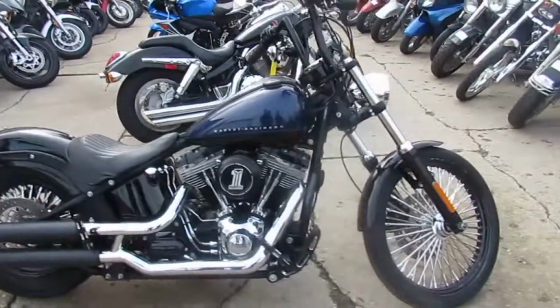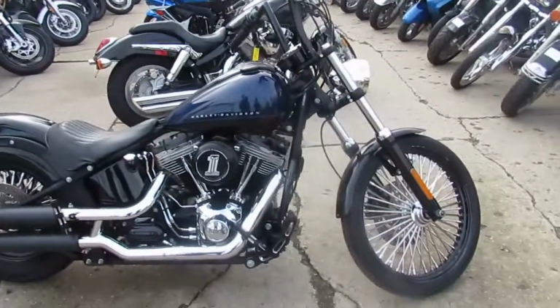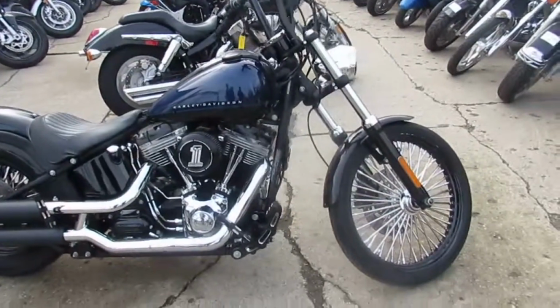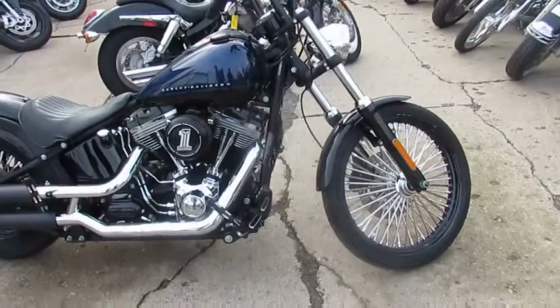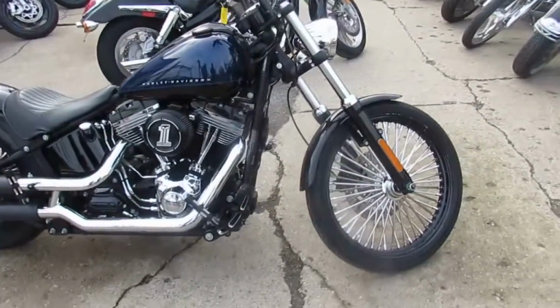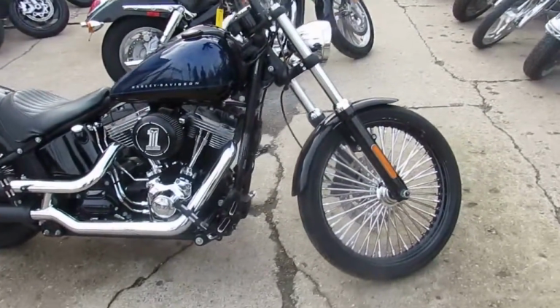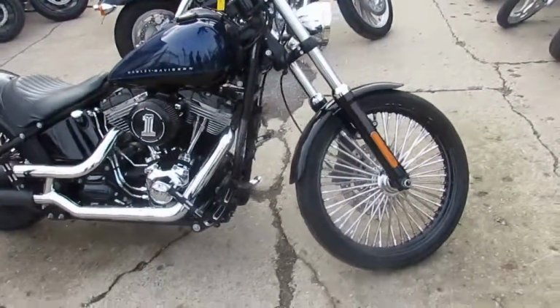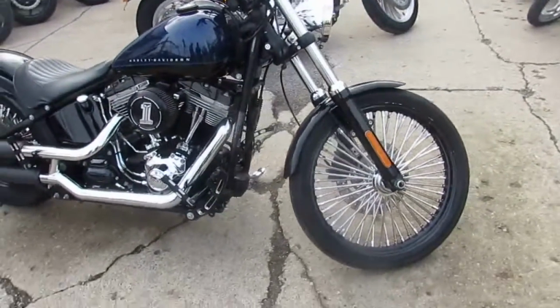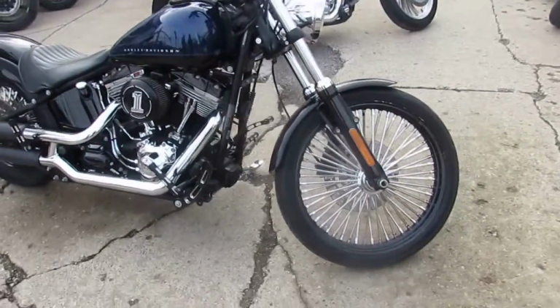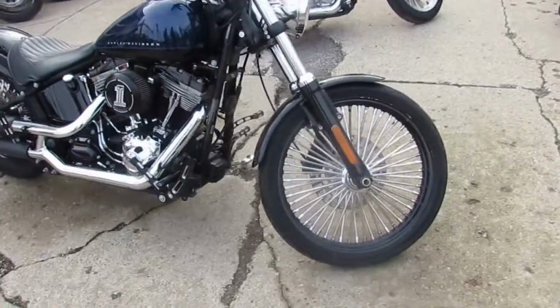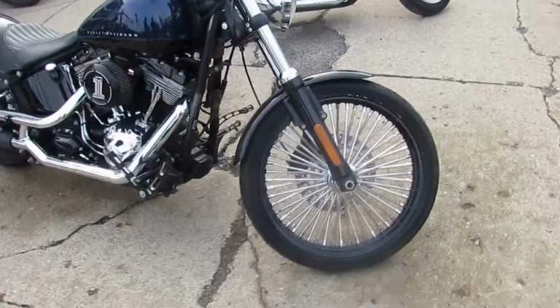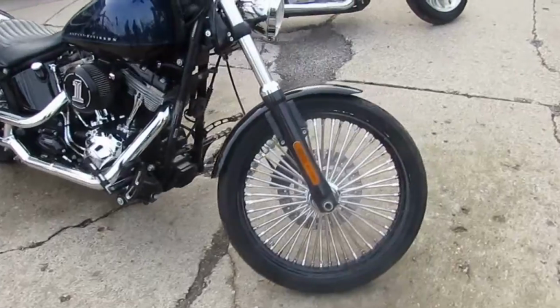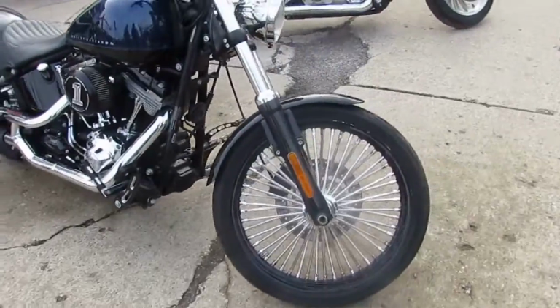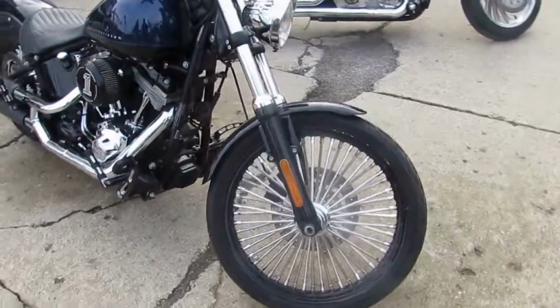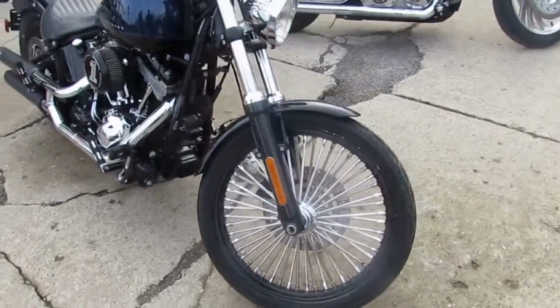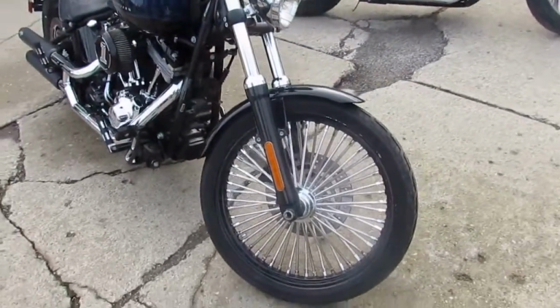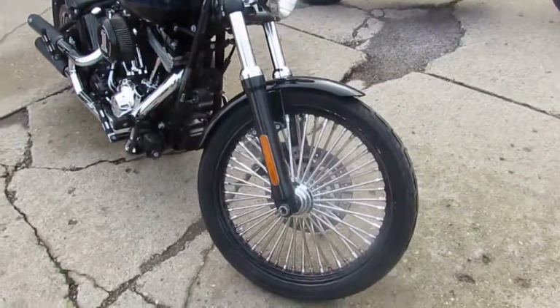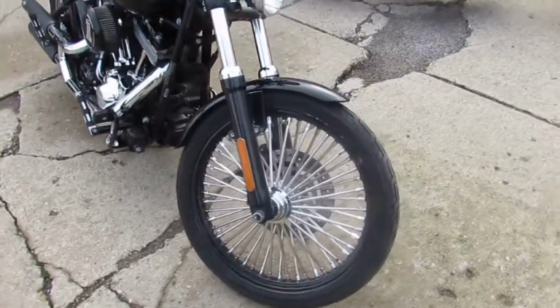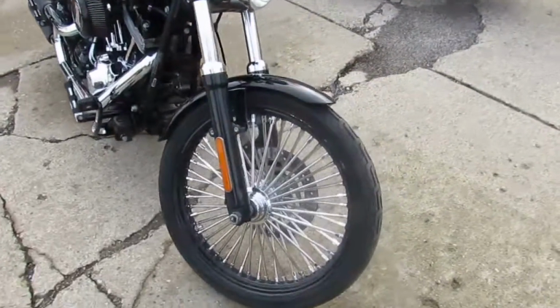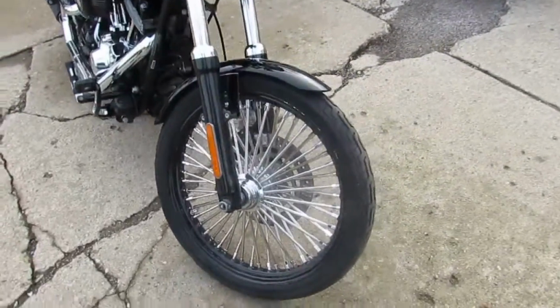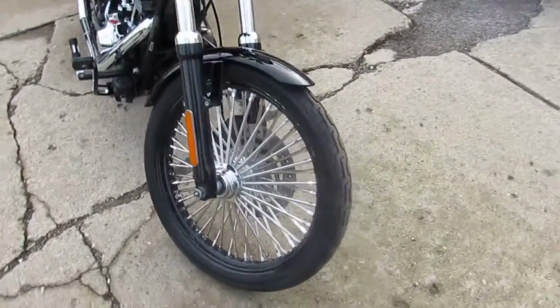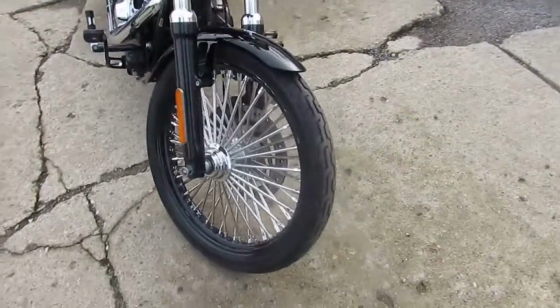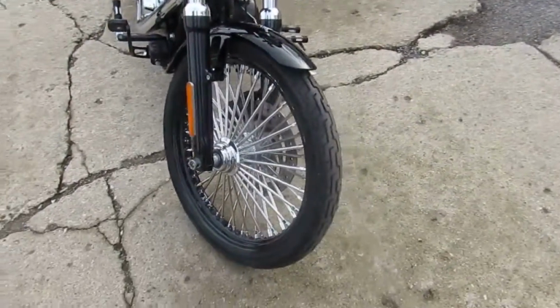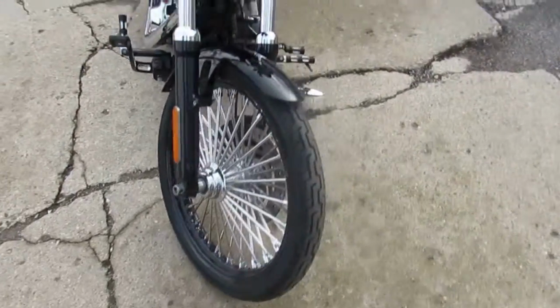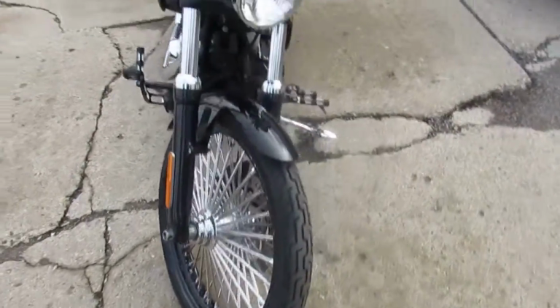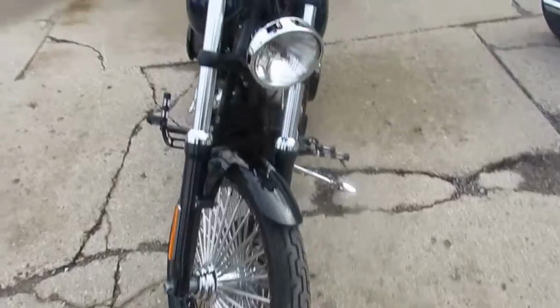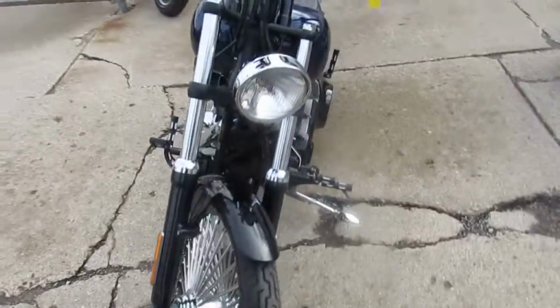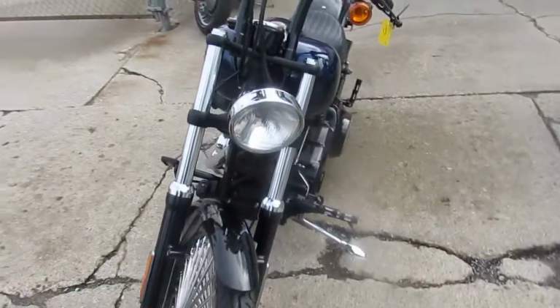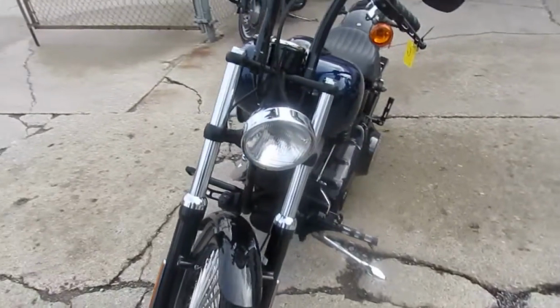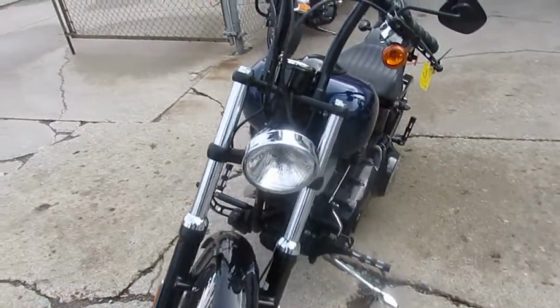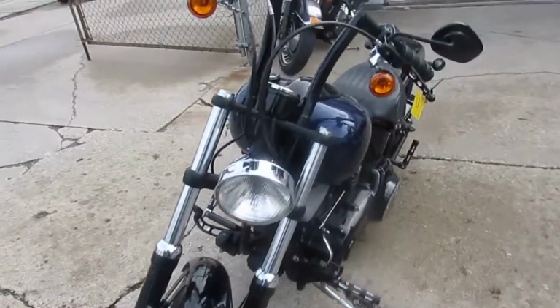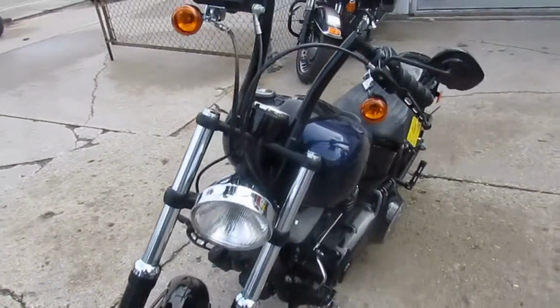Hey guys, it's Approval Powersports doing some videos on our used Harleys. We got a super cool one here — a lot of guys don't know about these ones. It's a Harley Davidson Black Line.